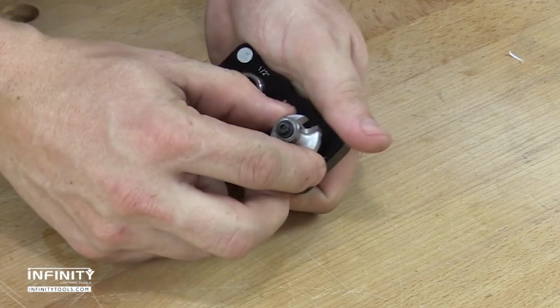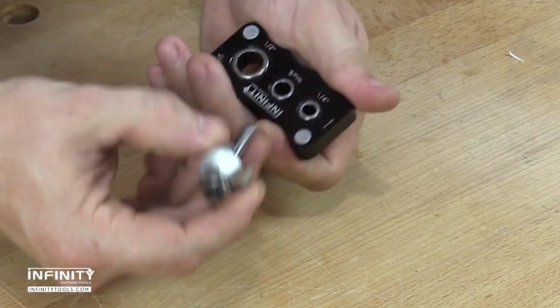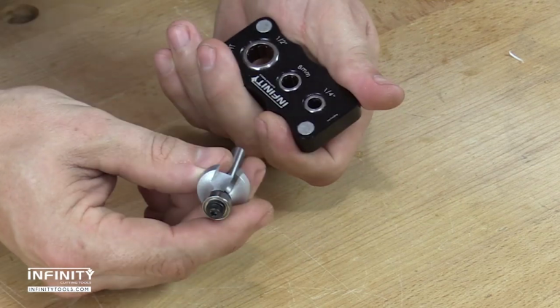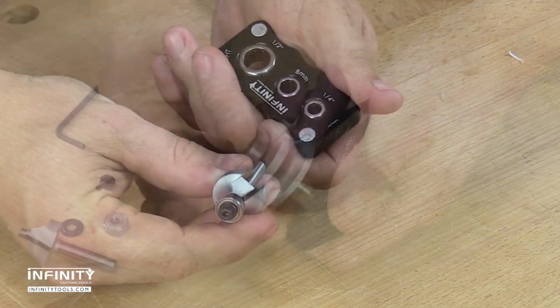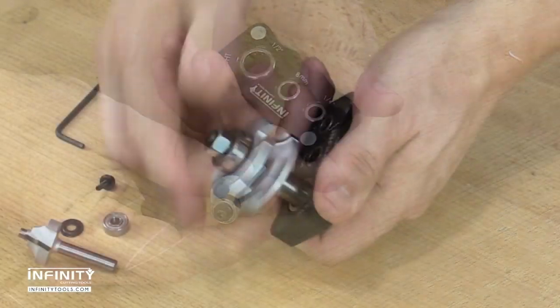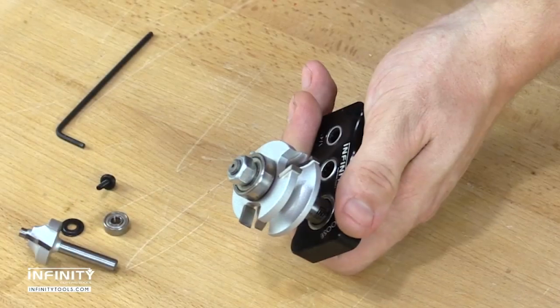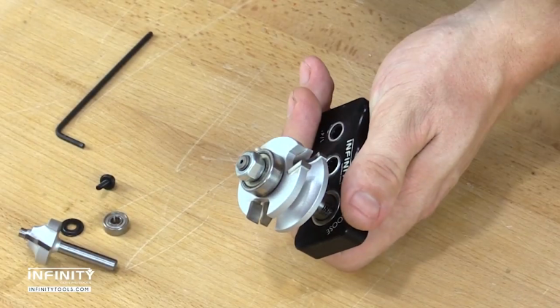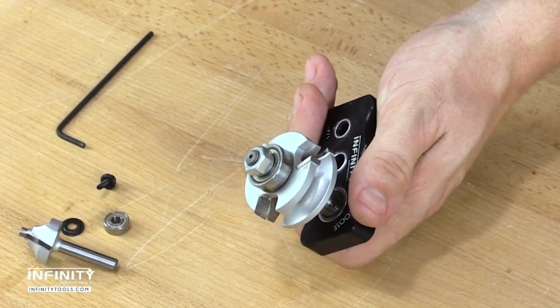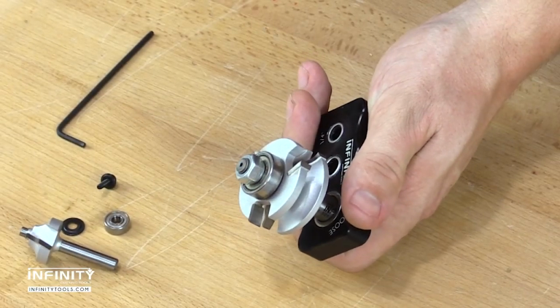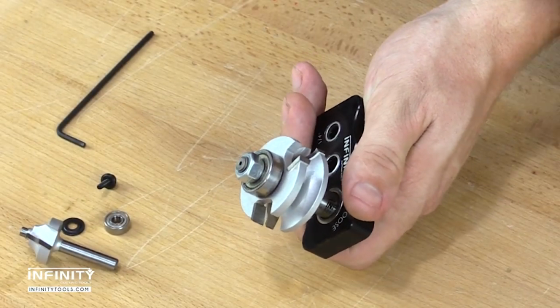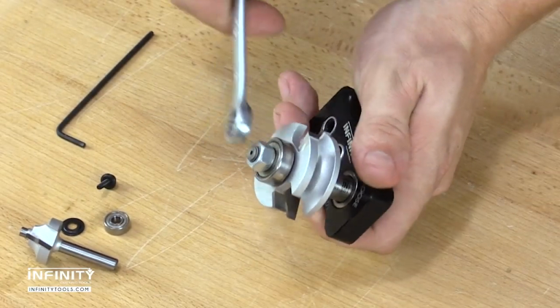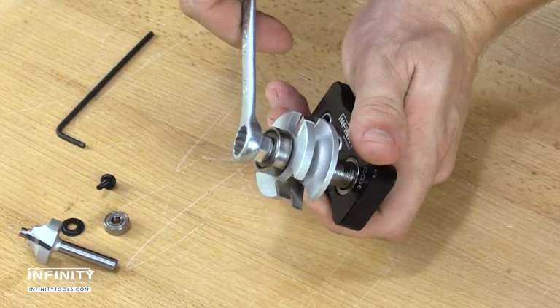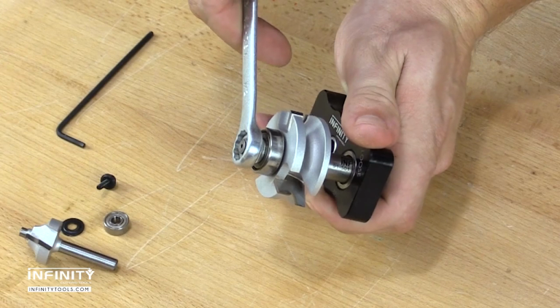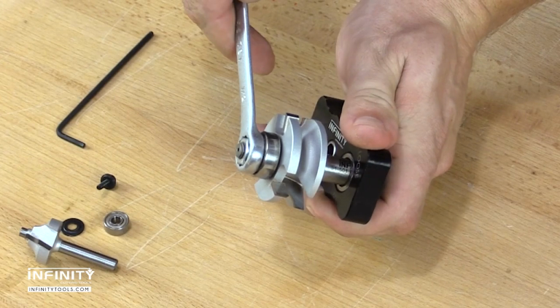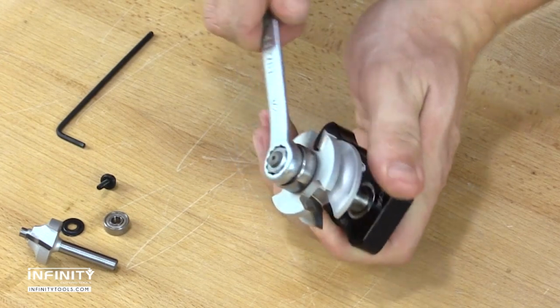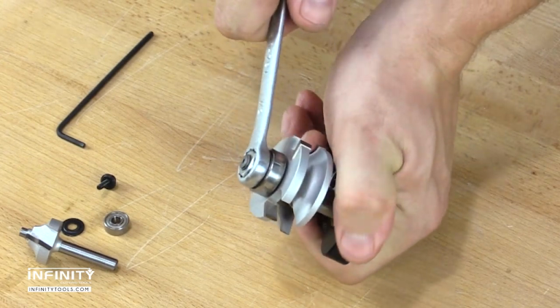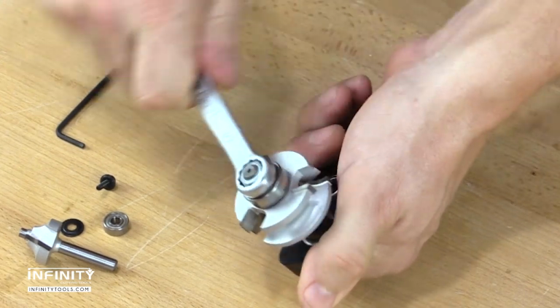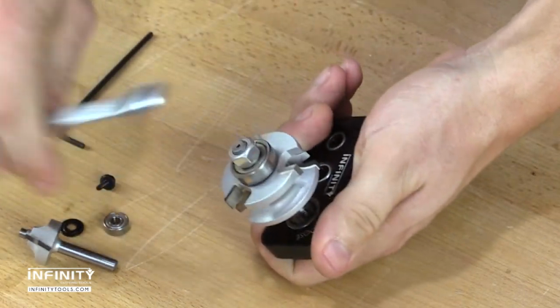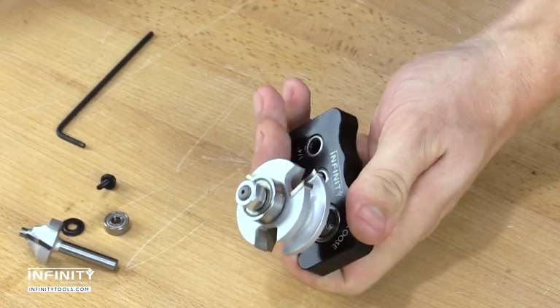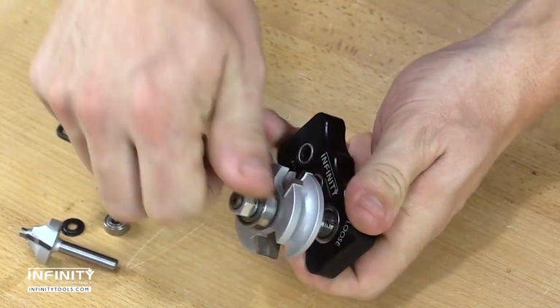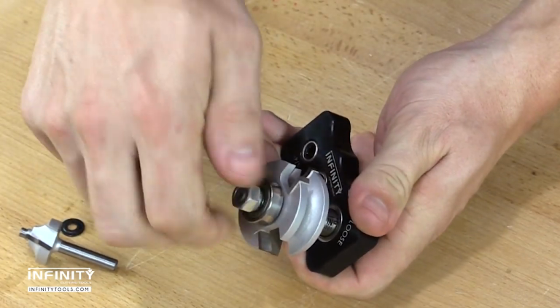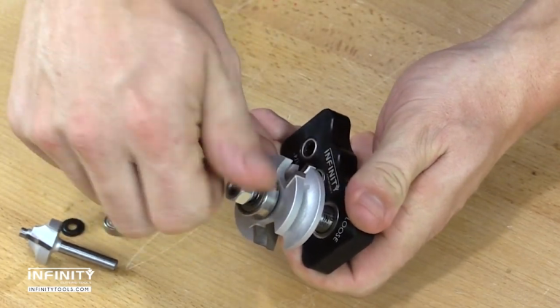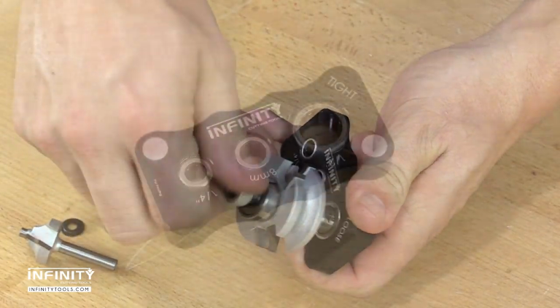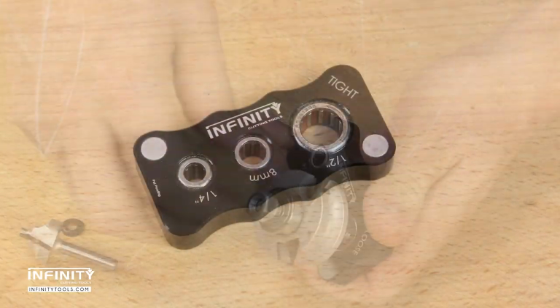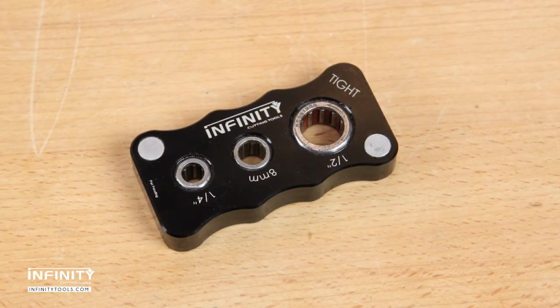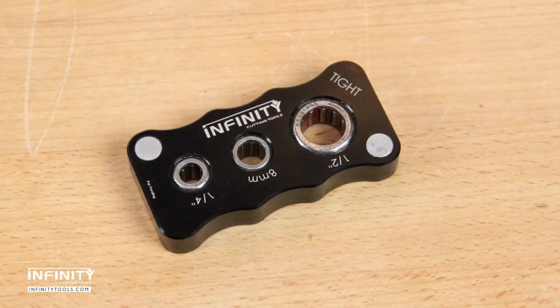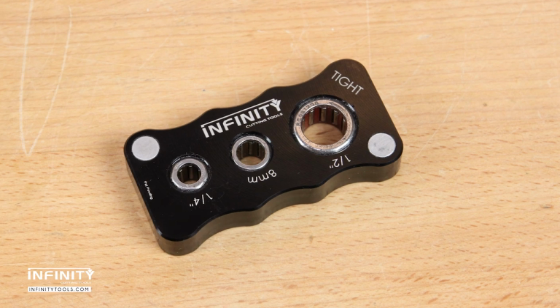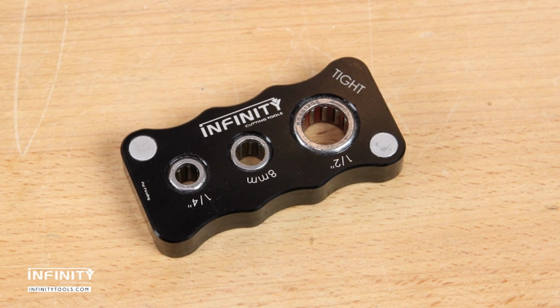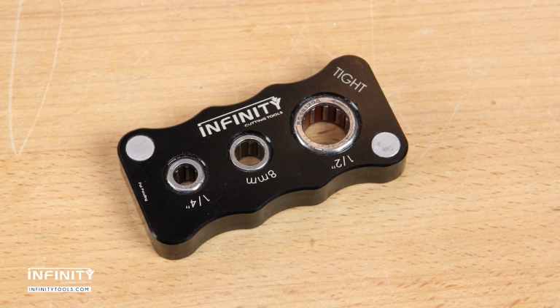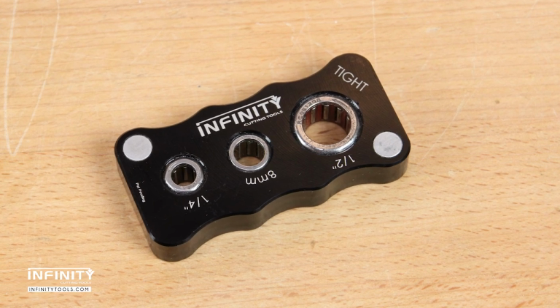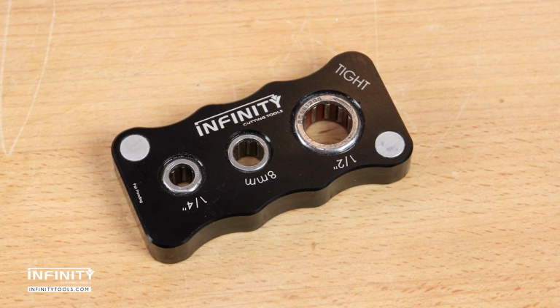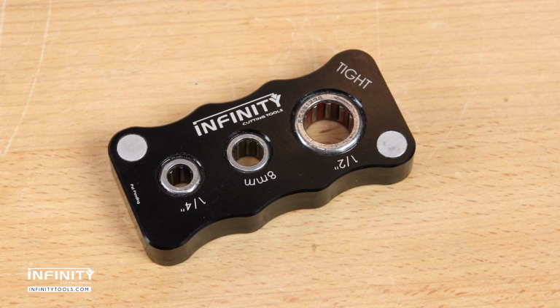It provides enough leverage to loosen even the tightest of nuts, but not so much as to encourage over-torquing the fastener. Each vise is fitted with a pair of rare earth magnets so it will stick to metal surfaces like toolboxes and router table stands for convenient storage.